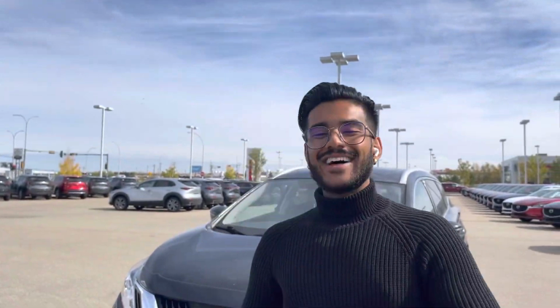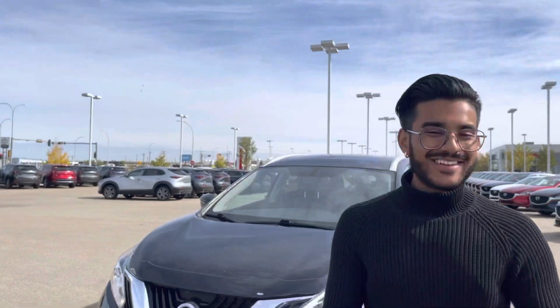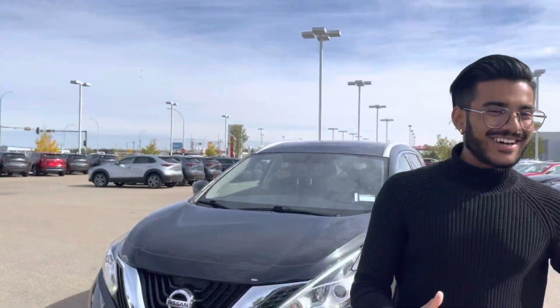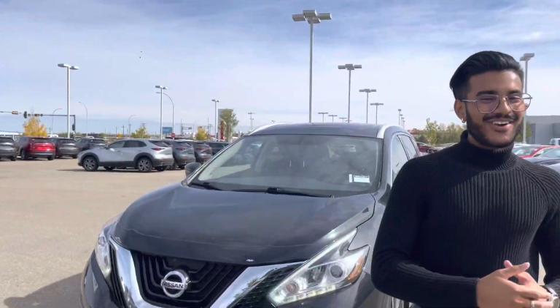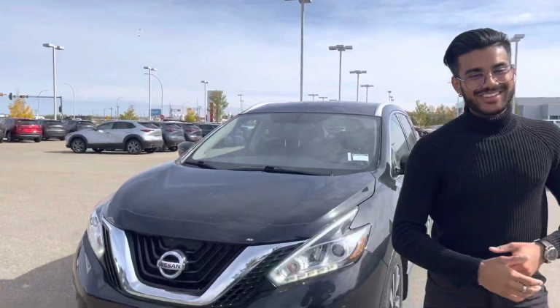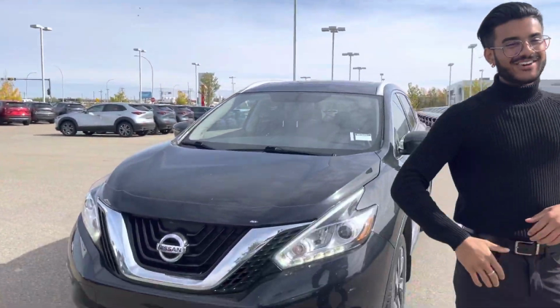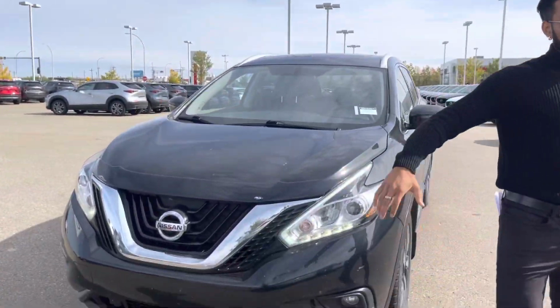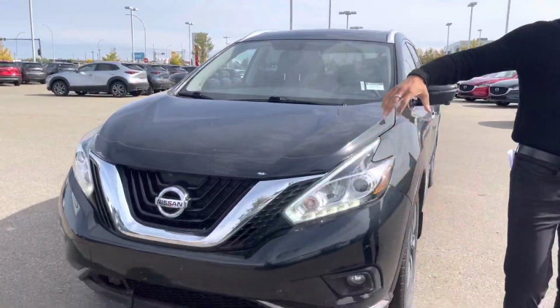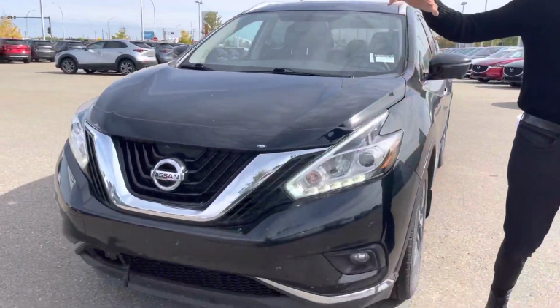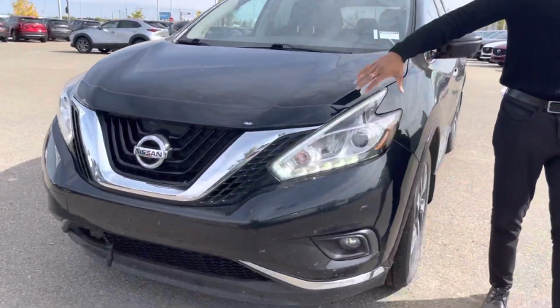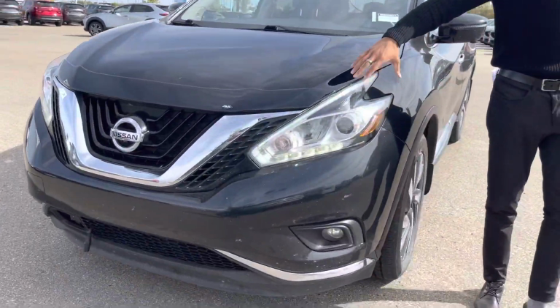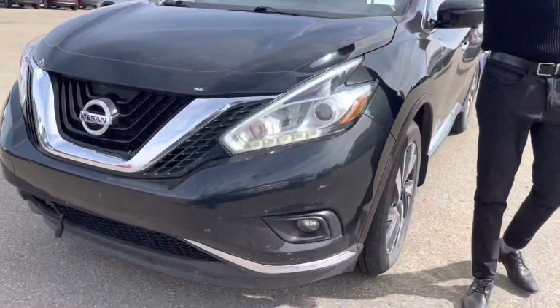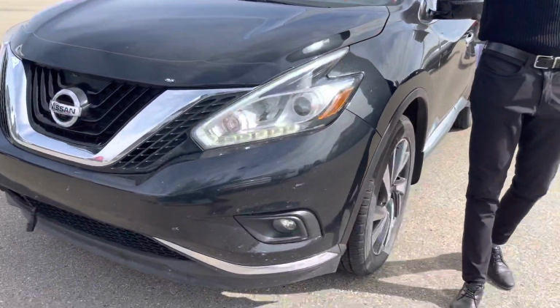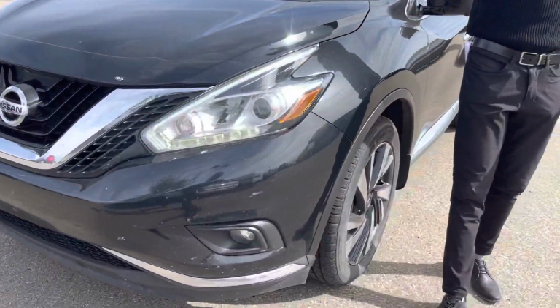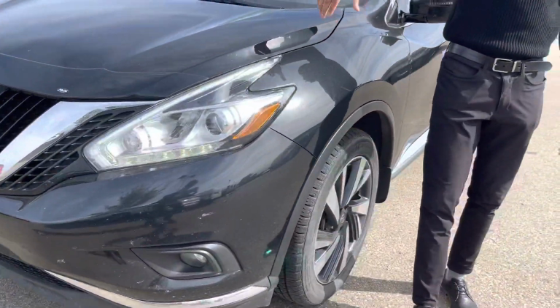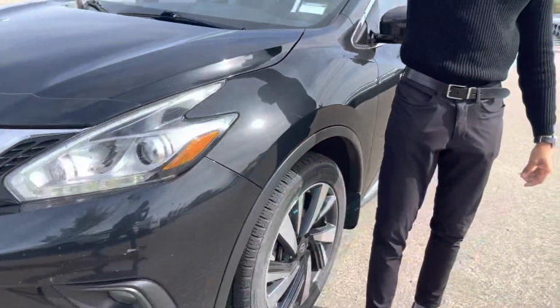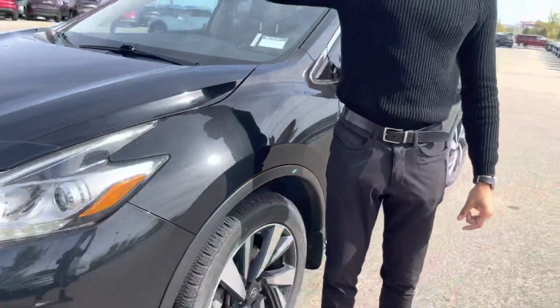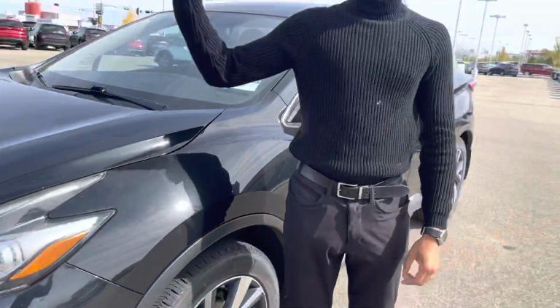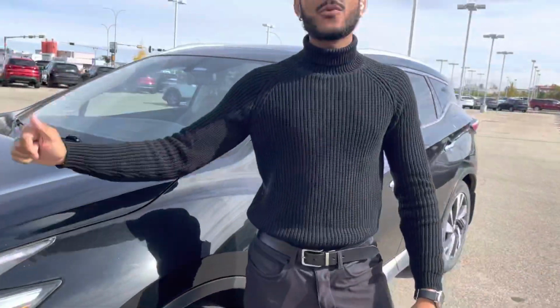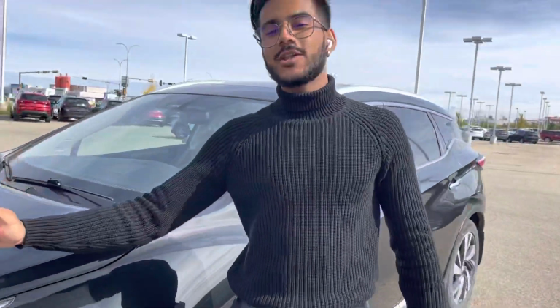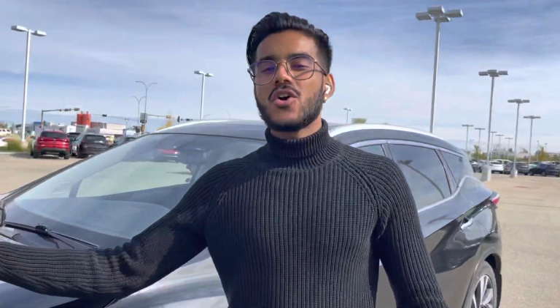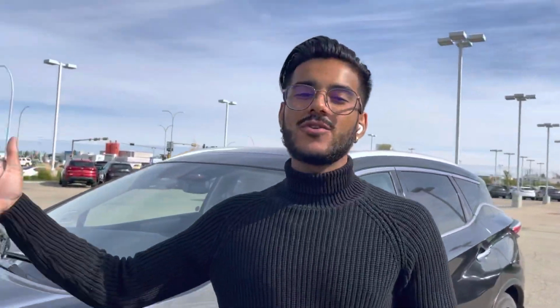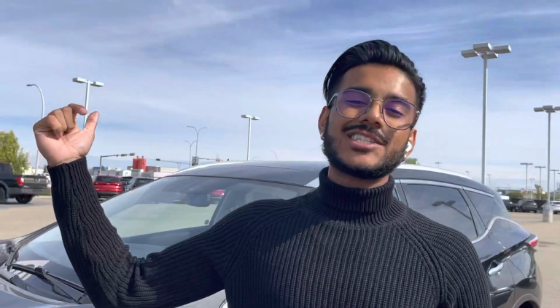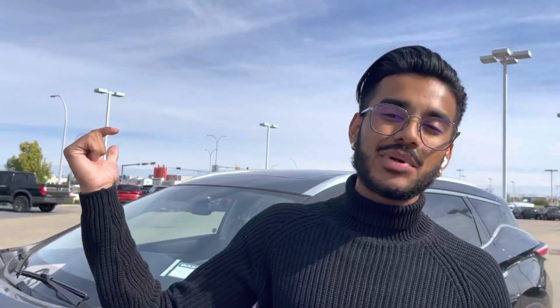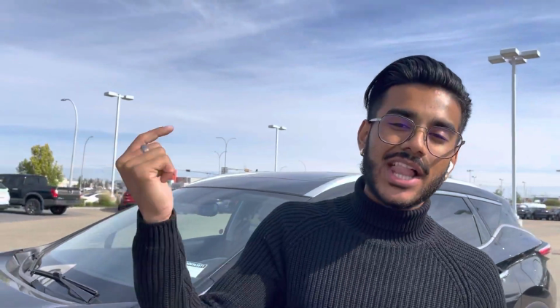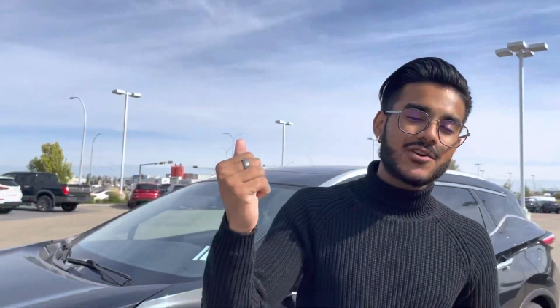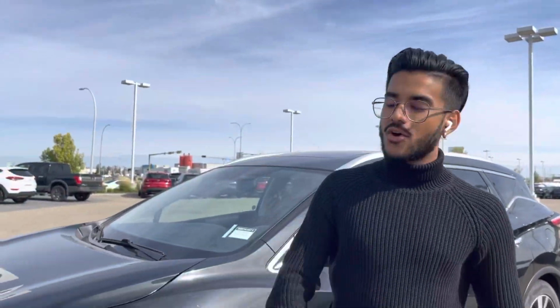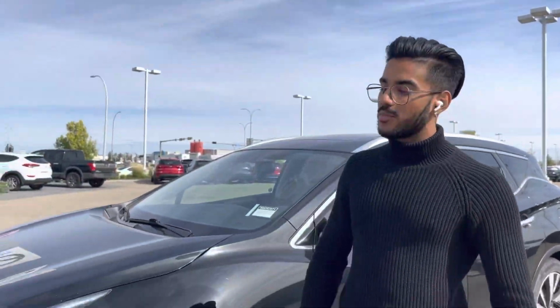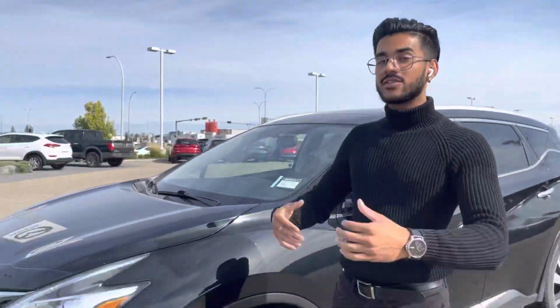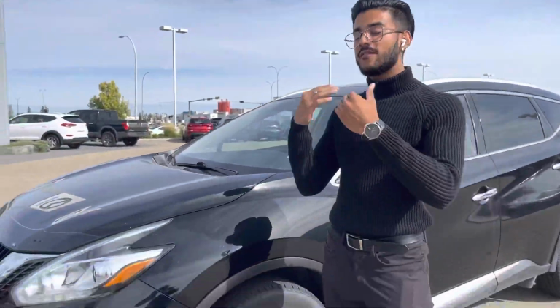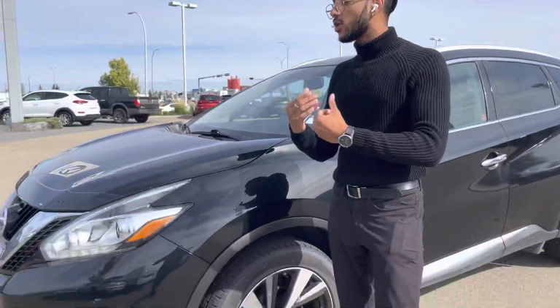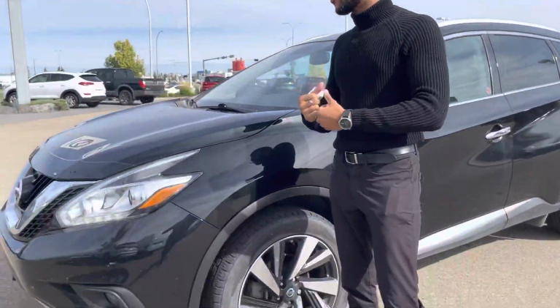Now let me tell you more about this car here. This is a 2016 Nissan Murano. Now this is not your regular Murano — it's a Platinum Murano, making it the full load.